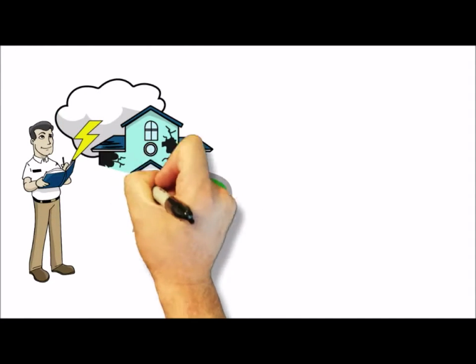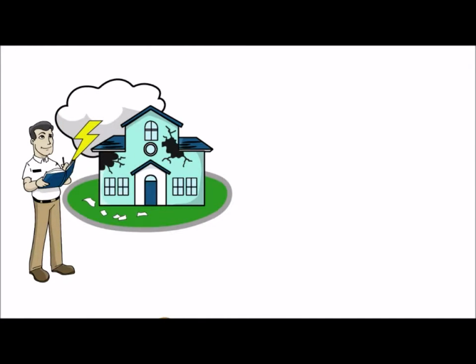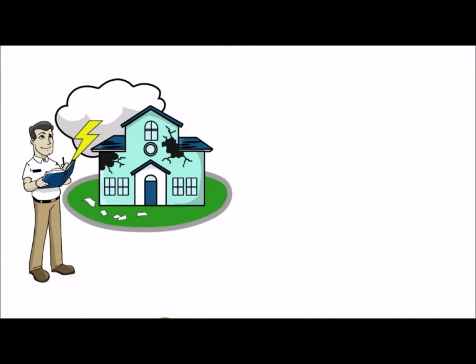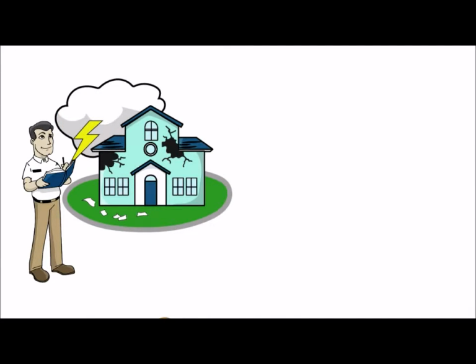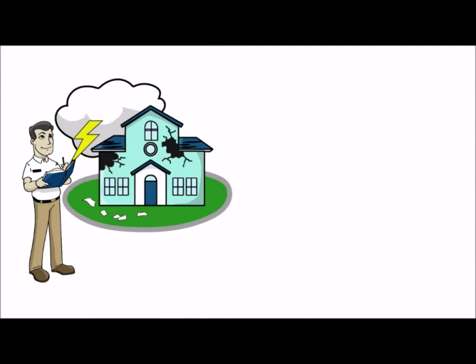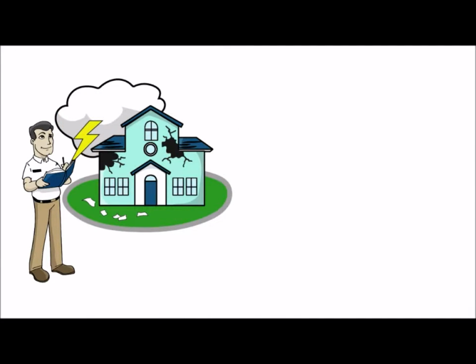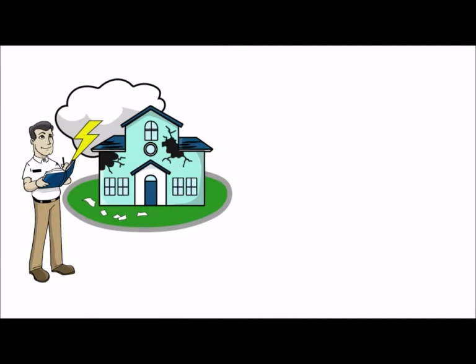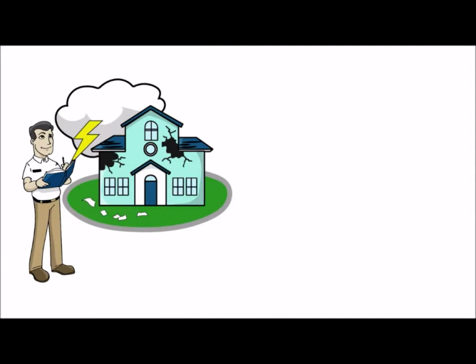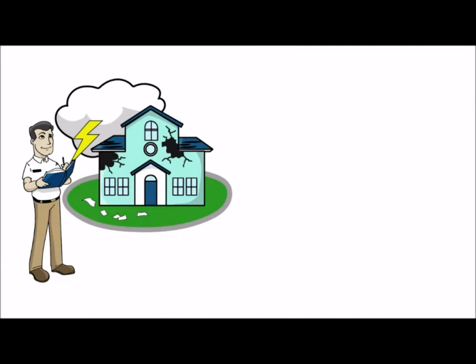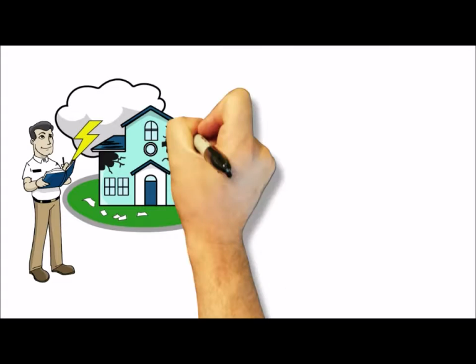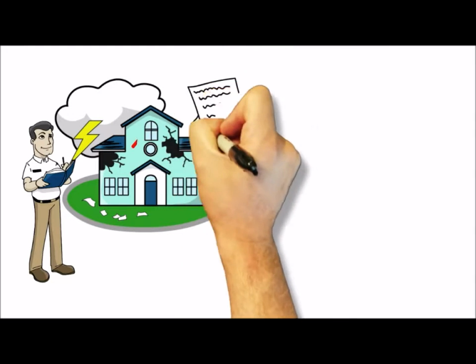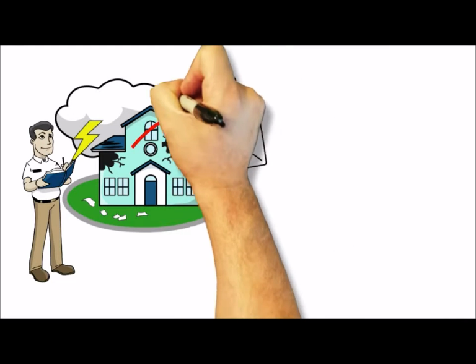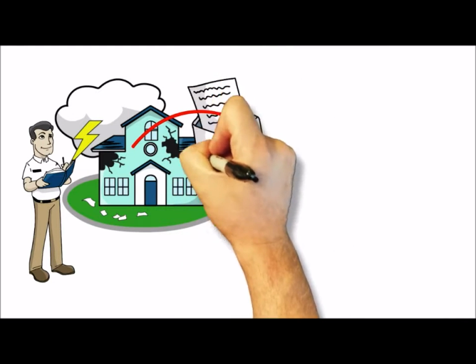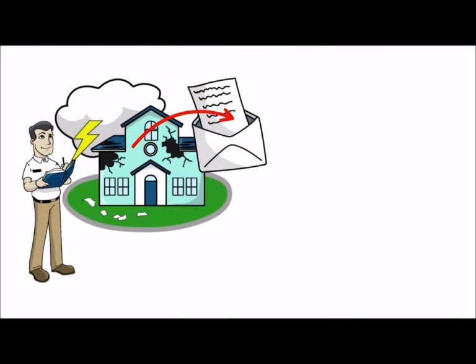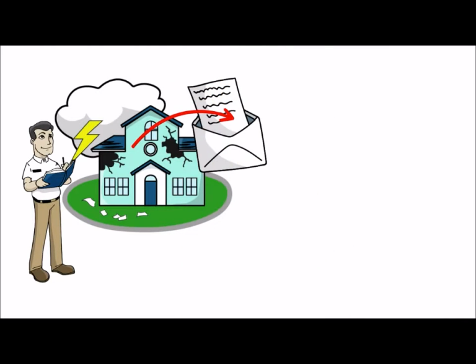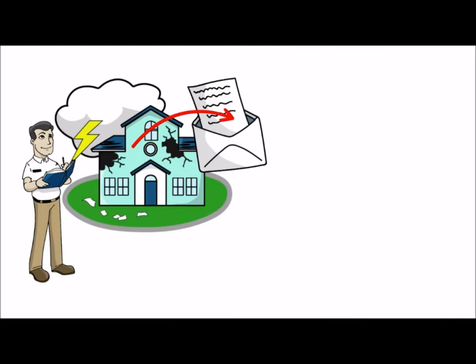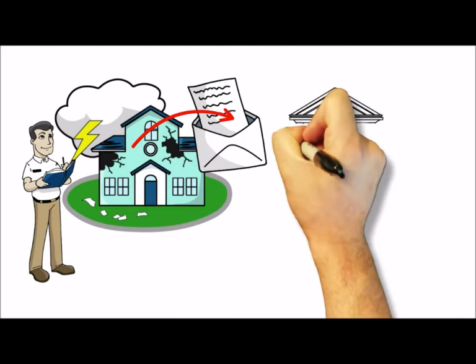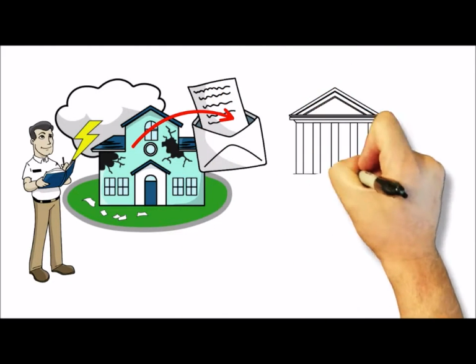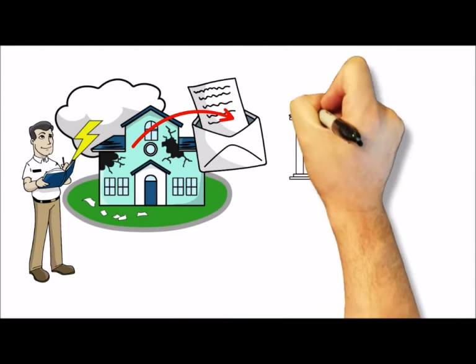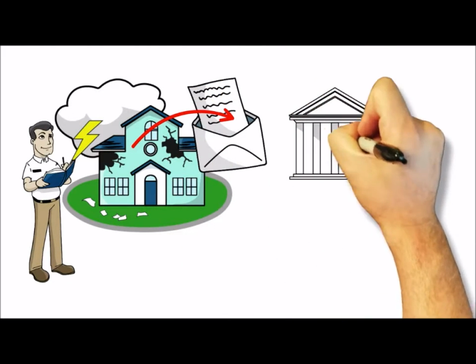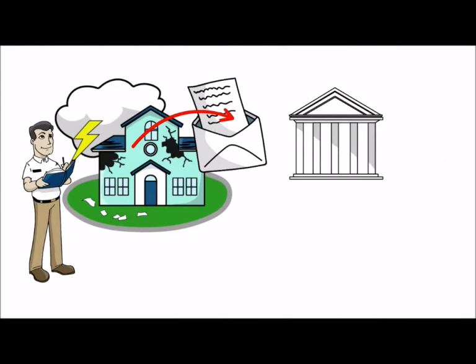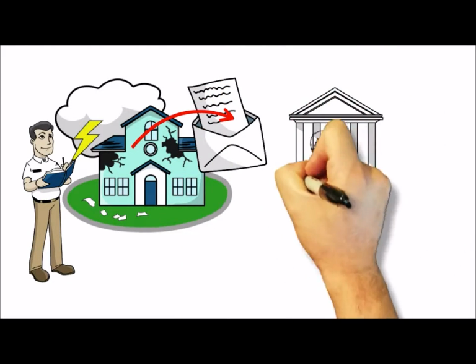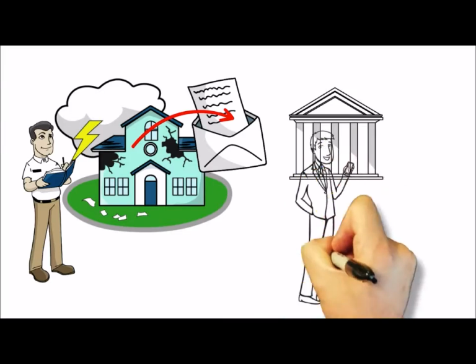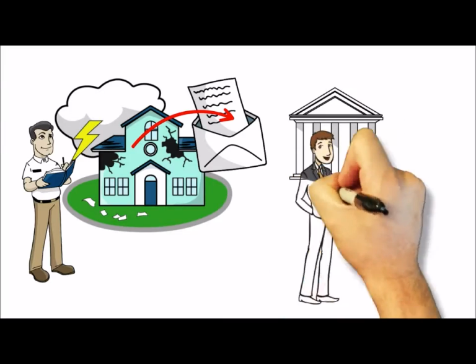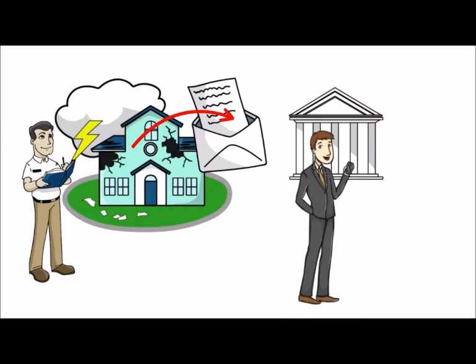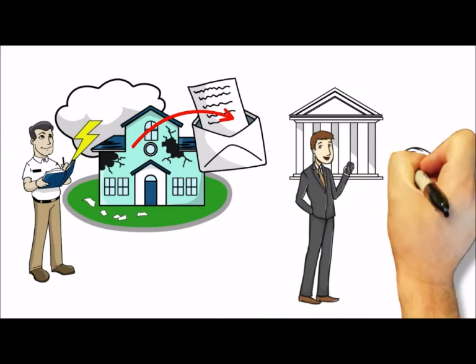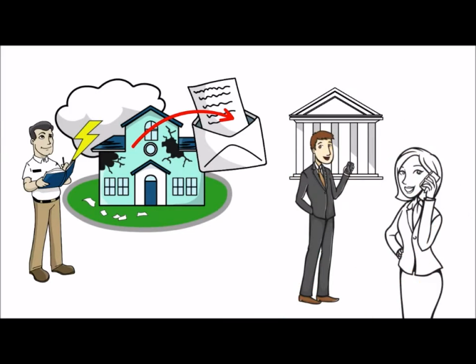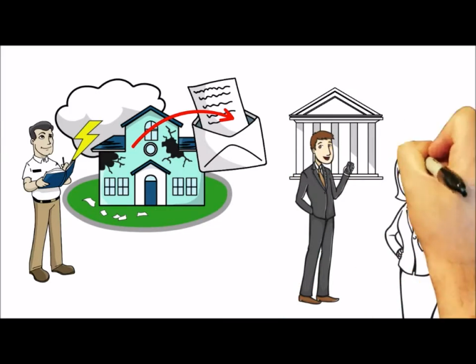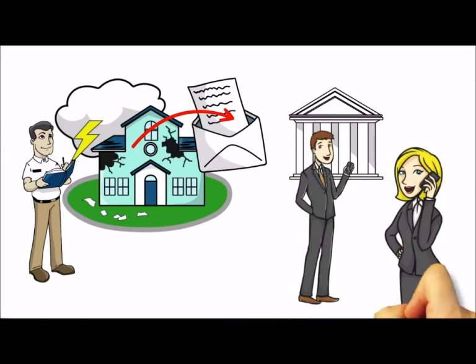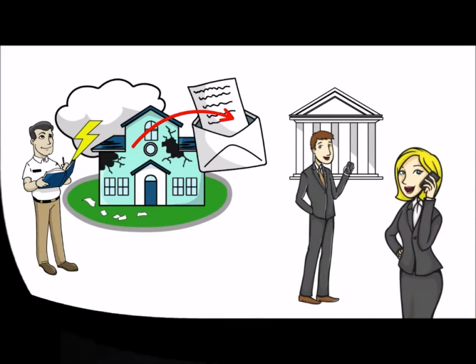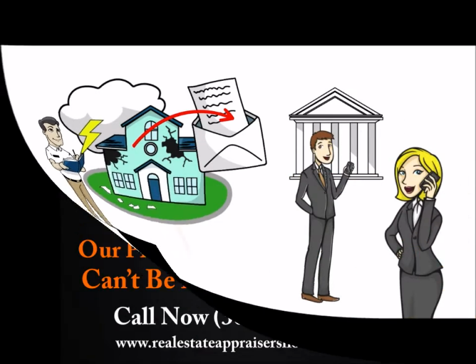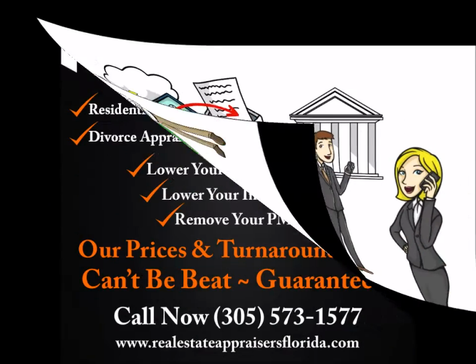The appraiser then writes up the report and sends it to the lender. If you have any questions regarding your home appraisal, call us today.